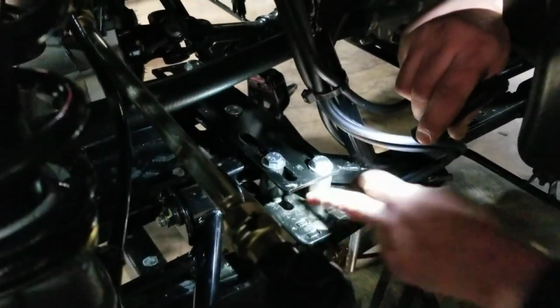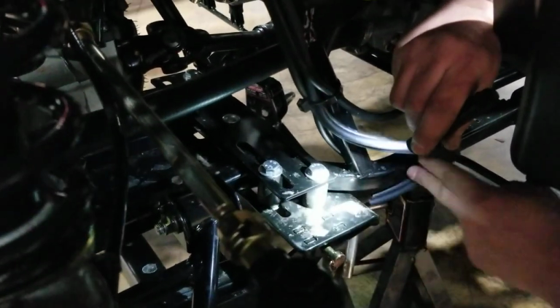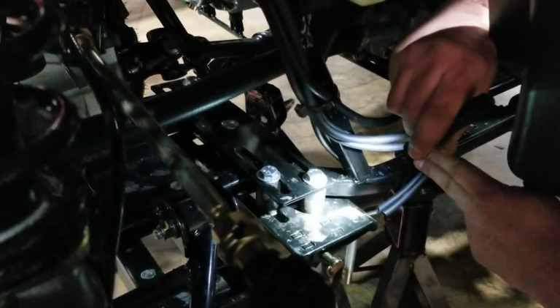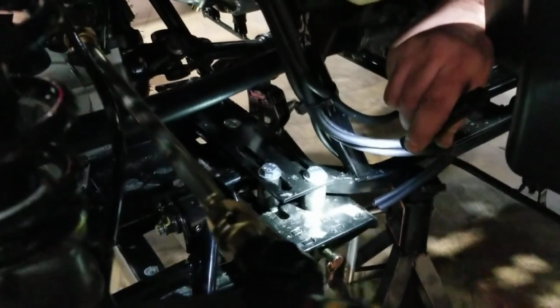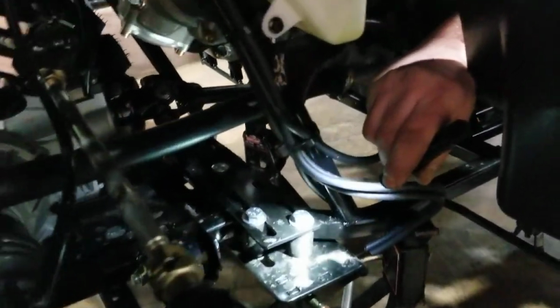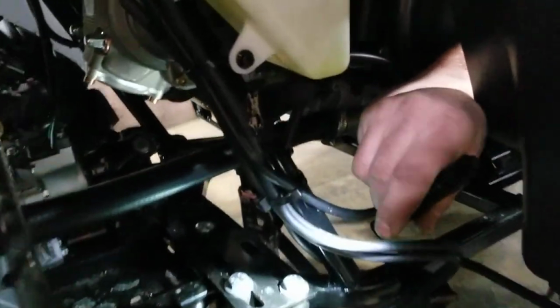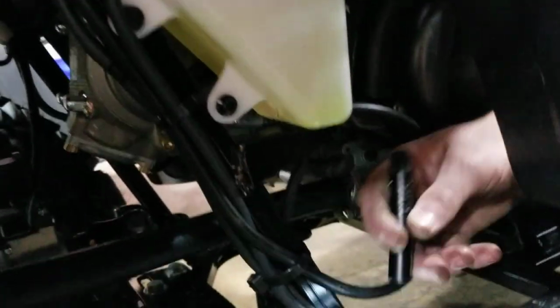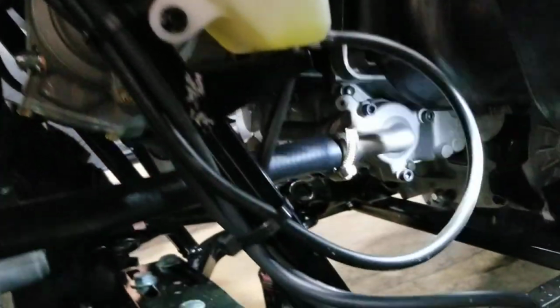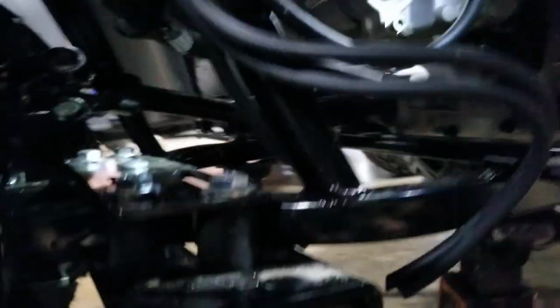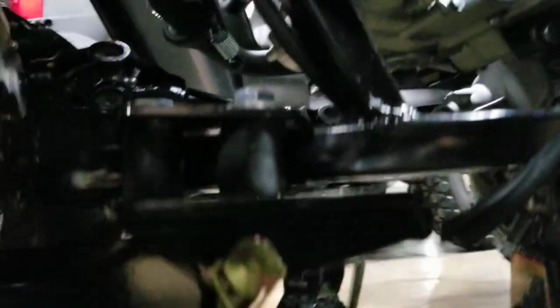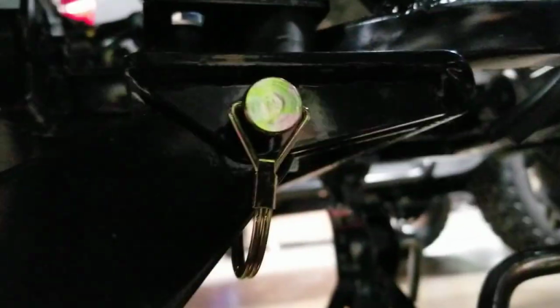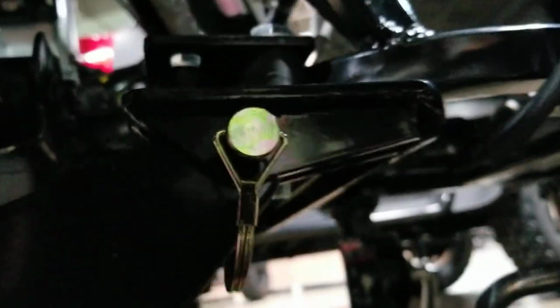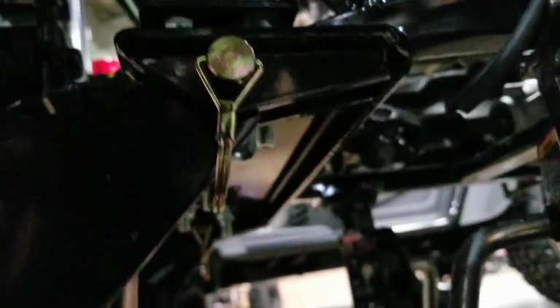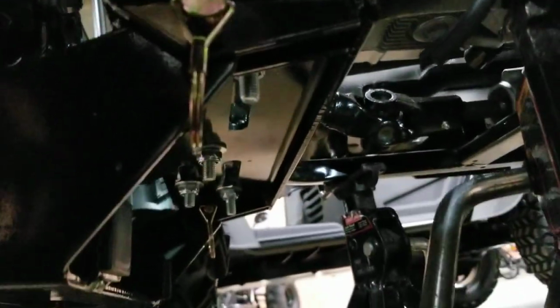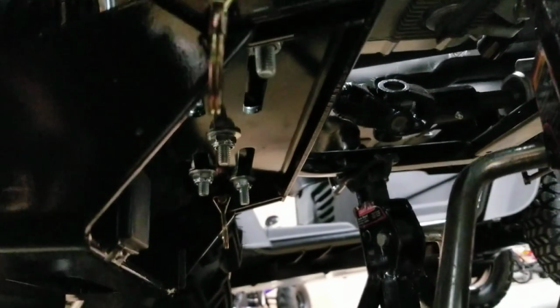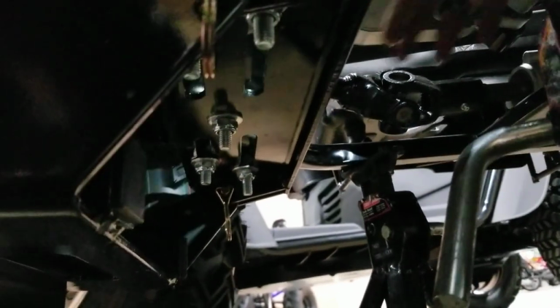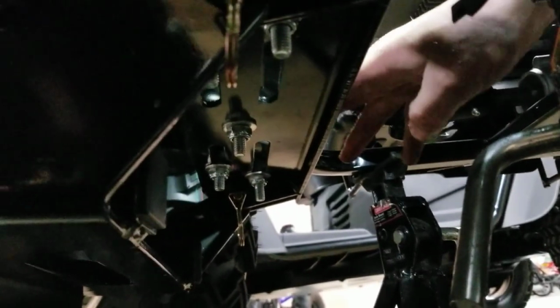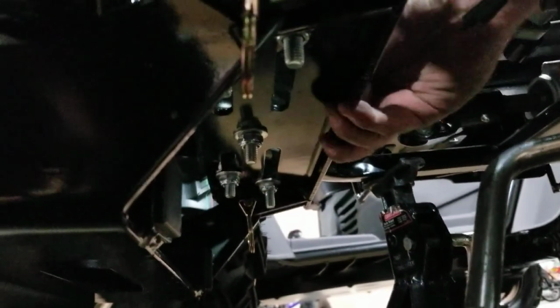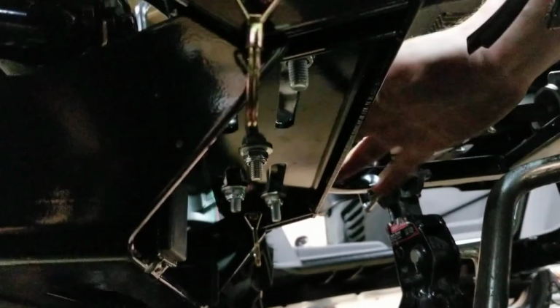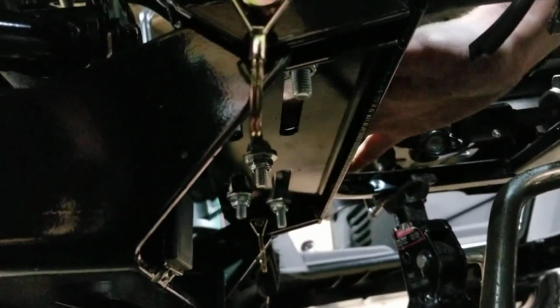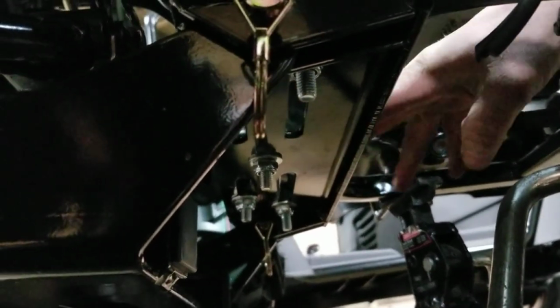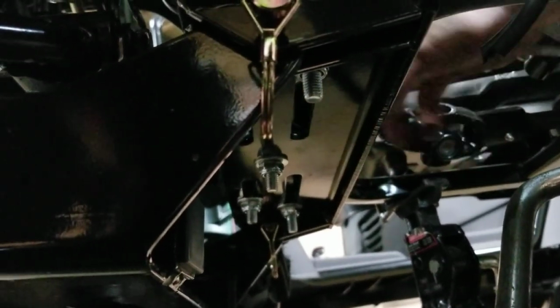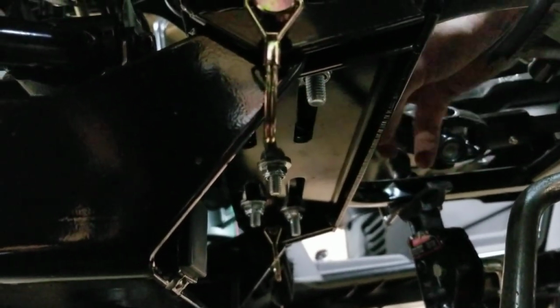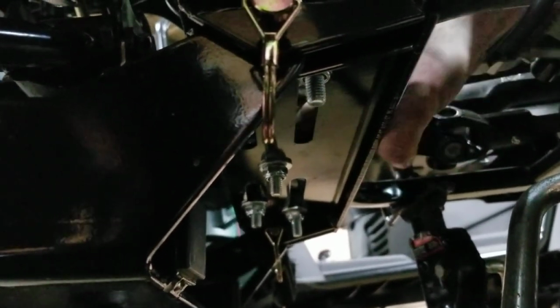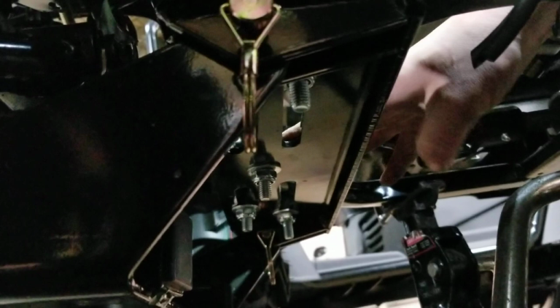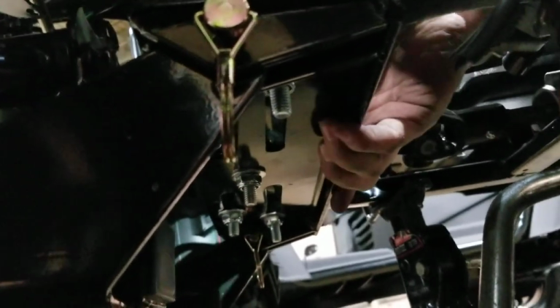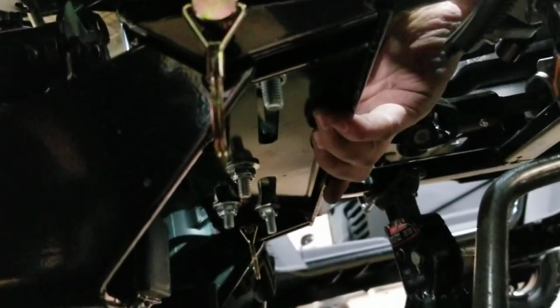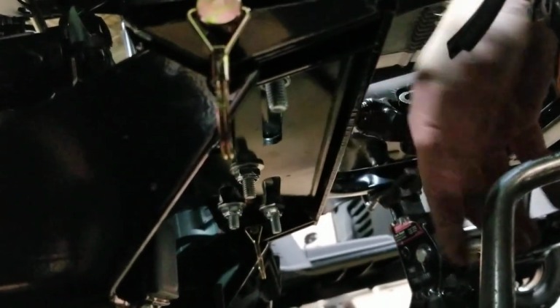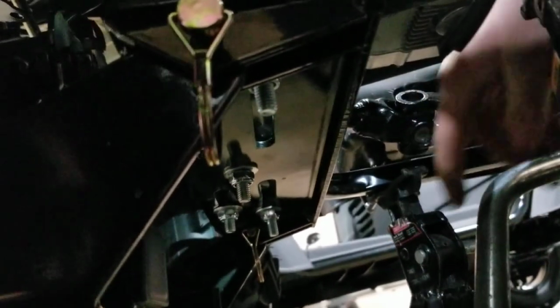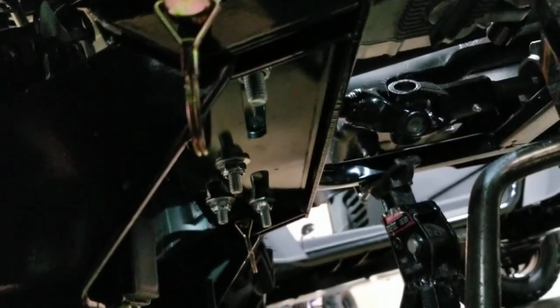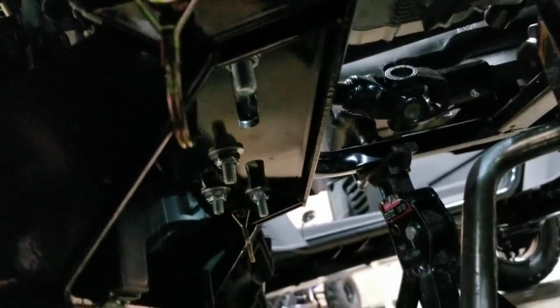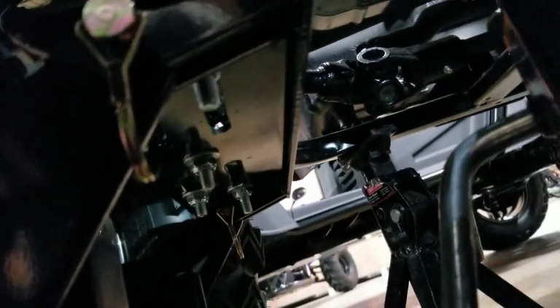How does the underneath look? On this 300 that we have, it's just a nice clear open frame. You'll put your center bolt through just to give it an extra clamping force, and then you've got a couple of nuts there as well — pretty simple.